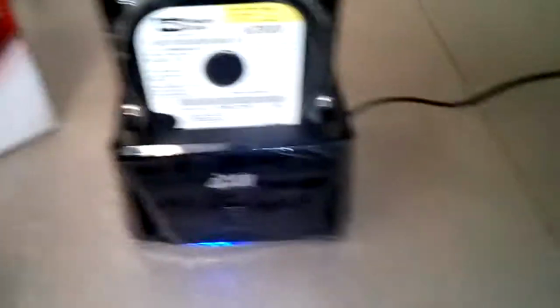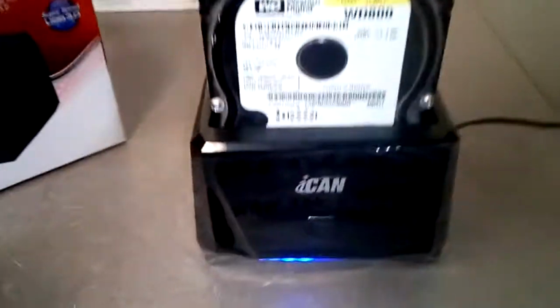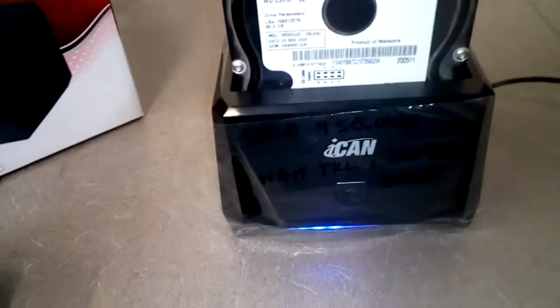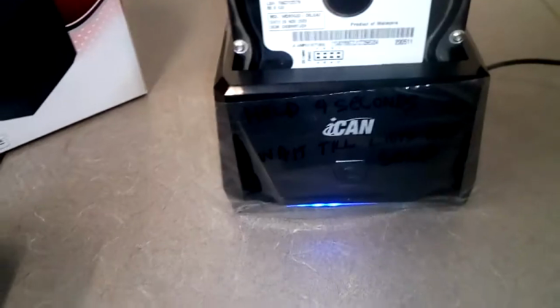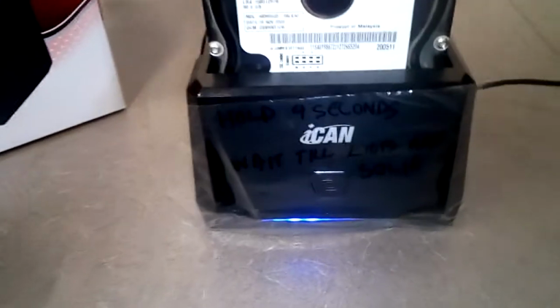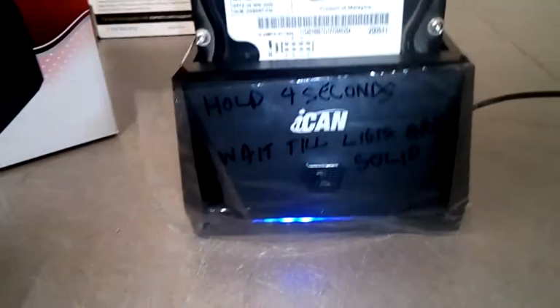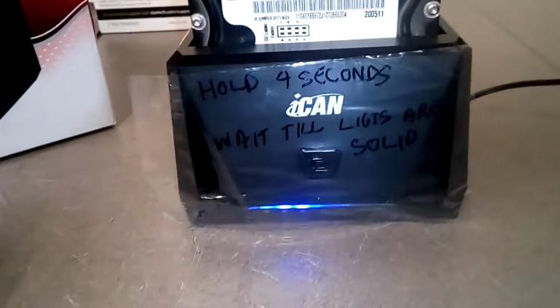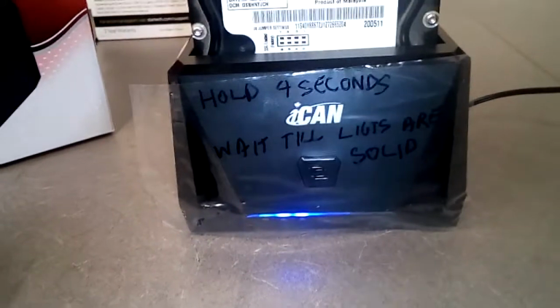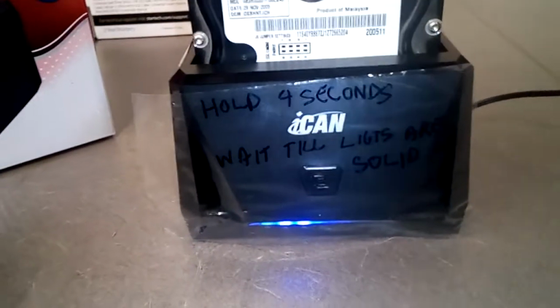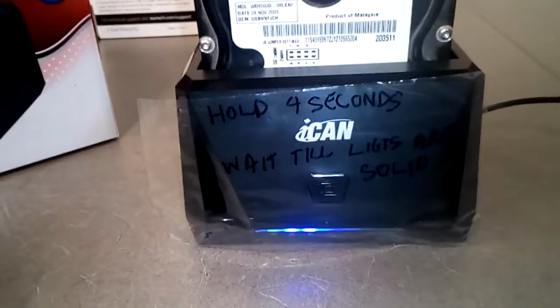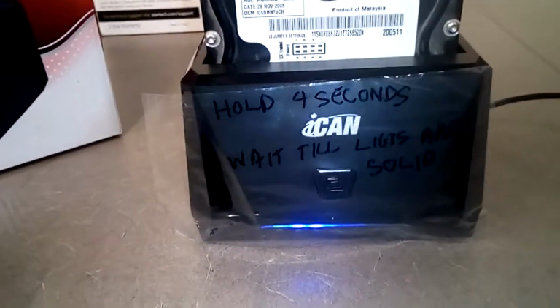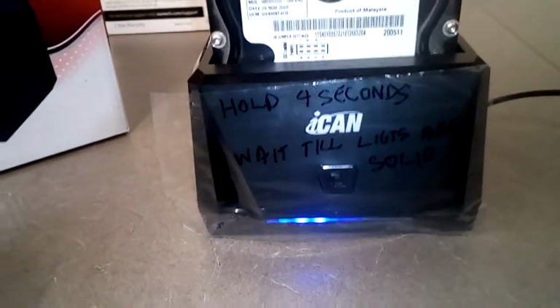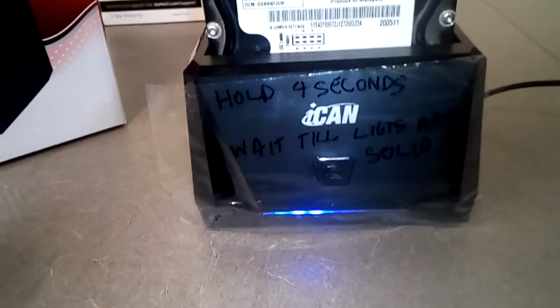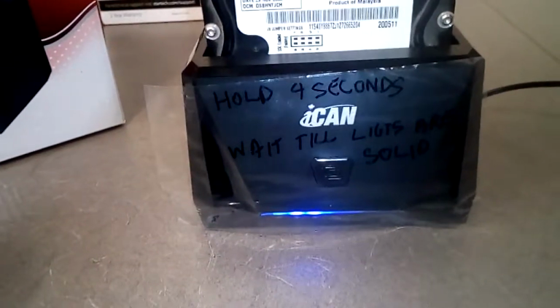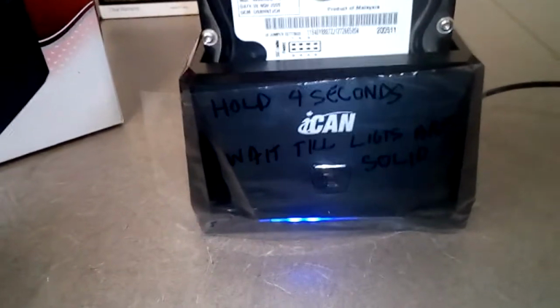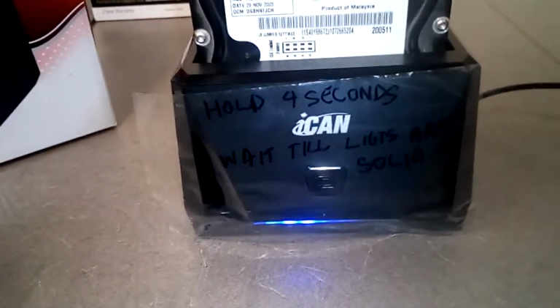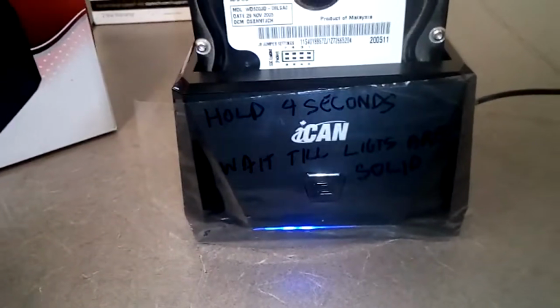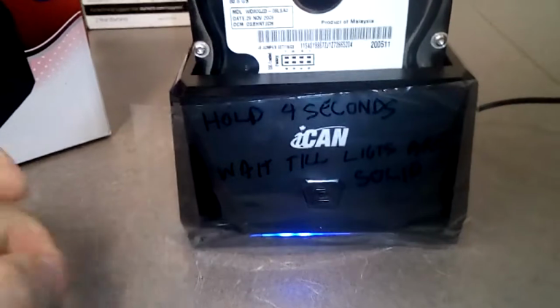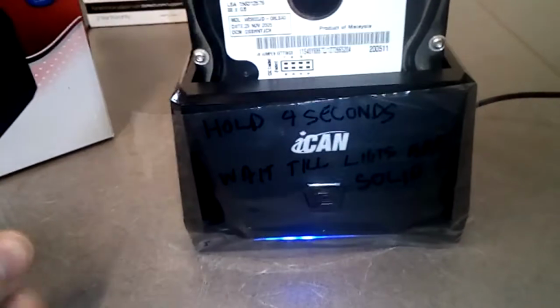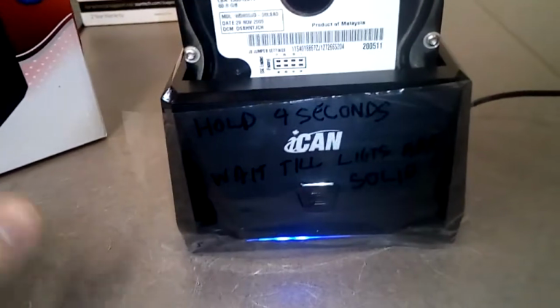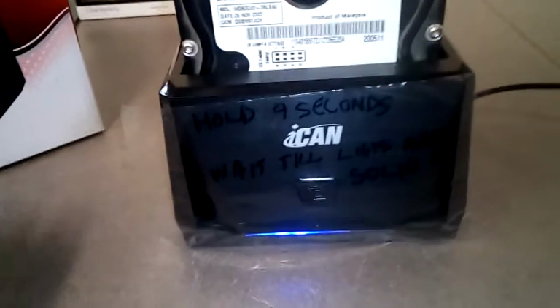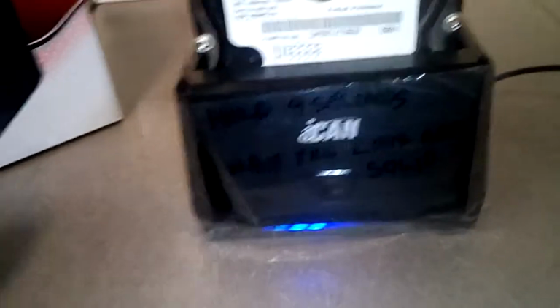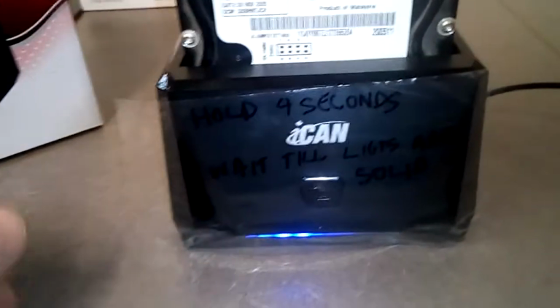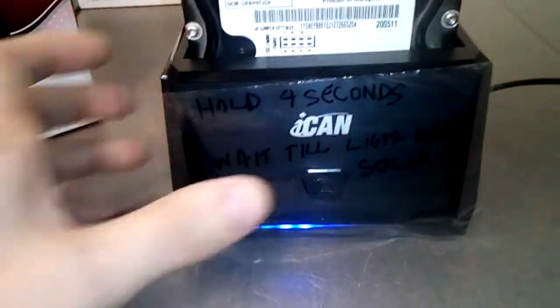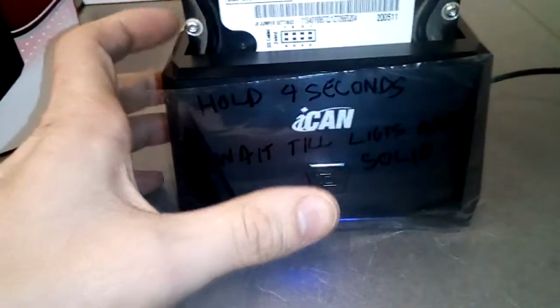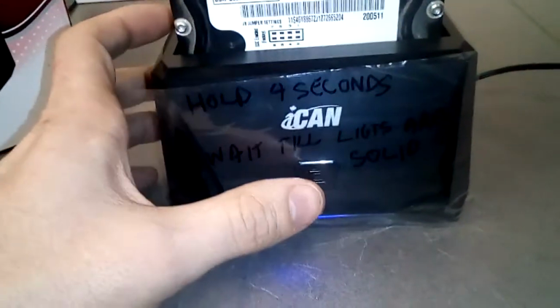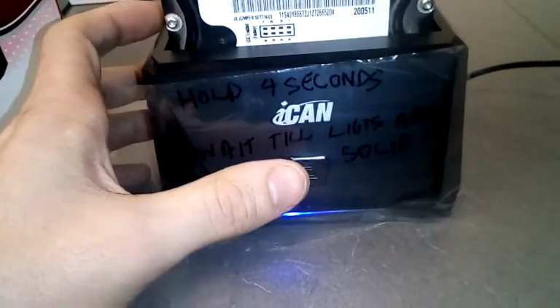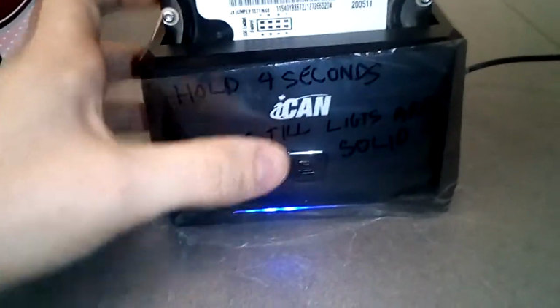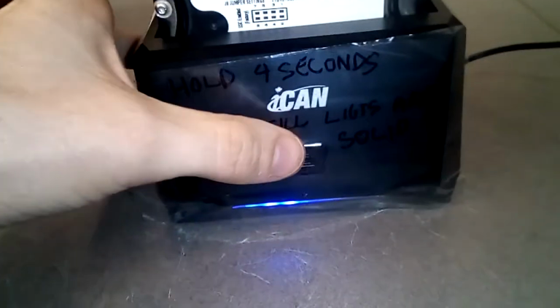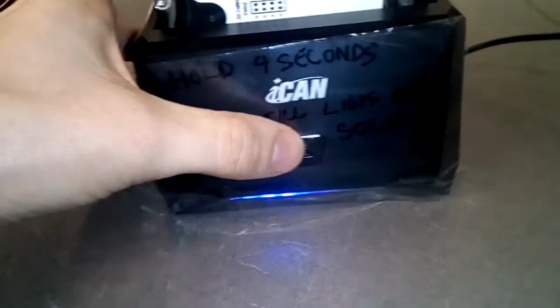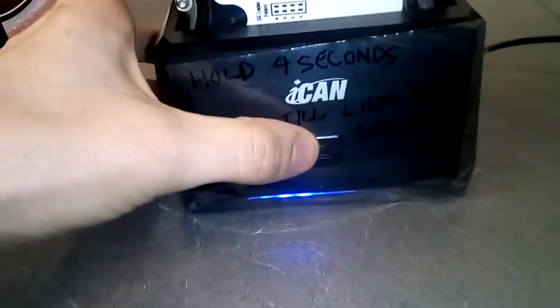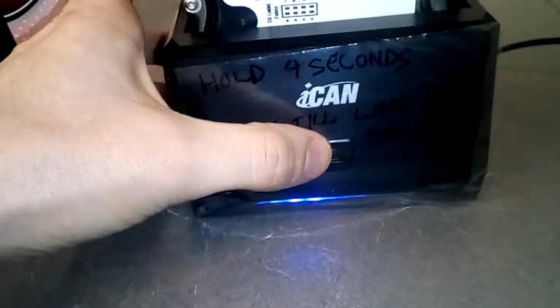You wait a few seconds for the thing to boot up — the manual says about 10 seconds. Once that's done, you hold the clone button.